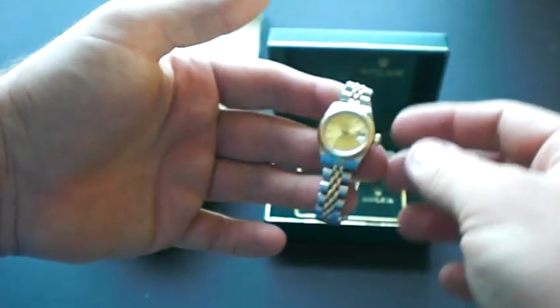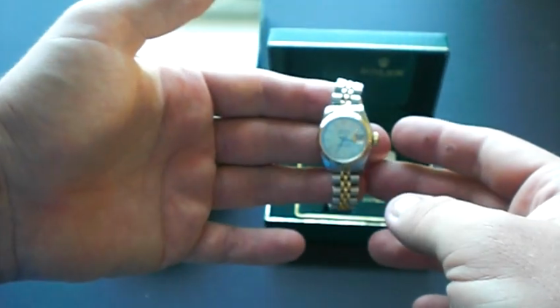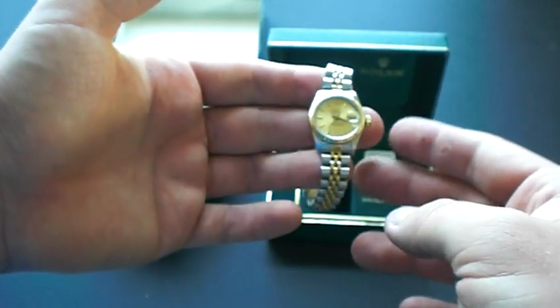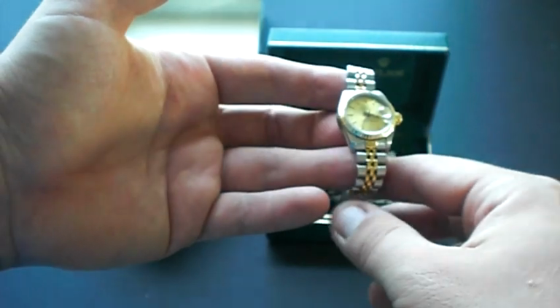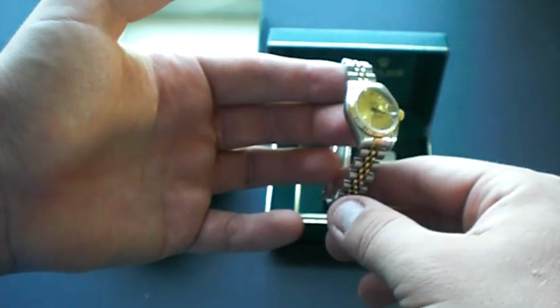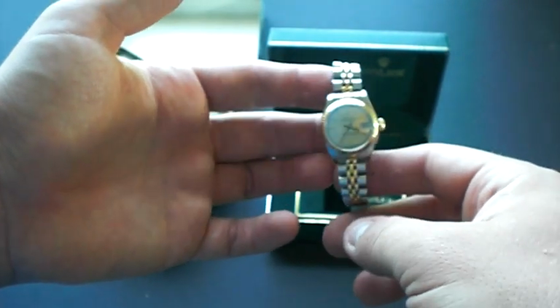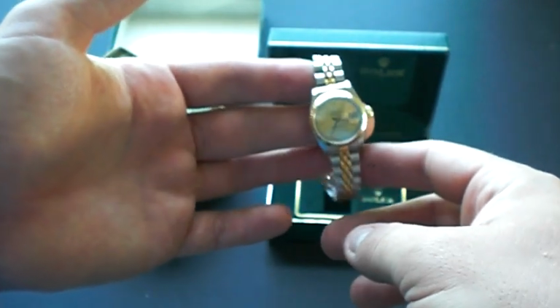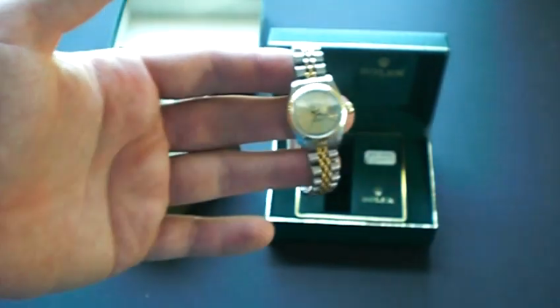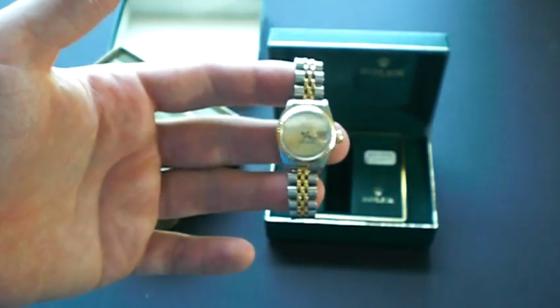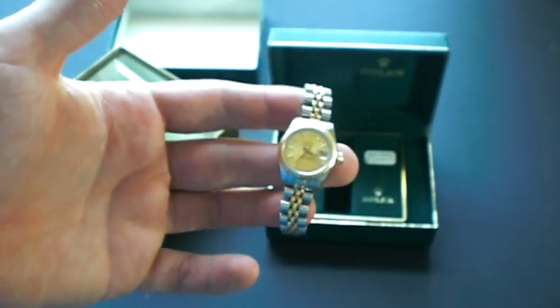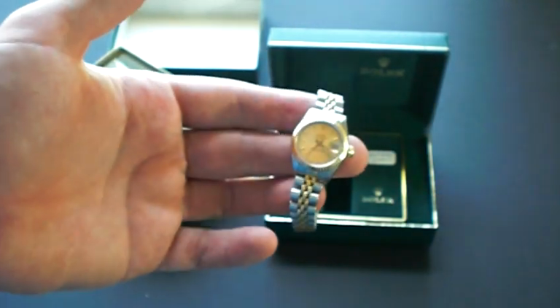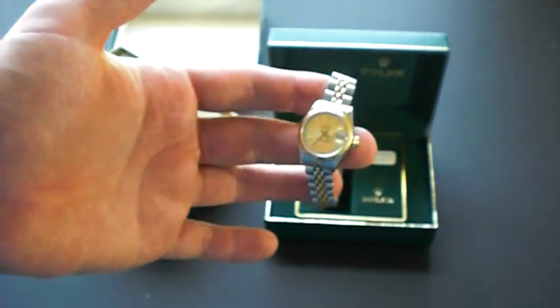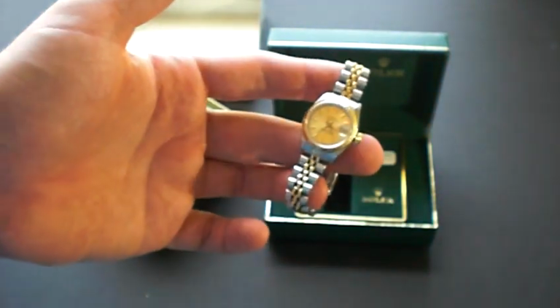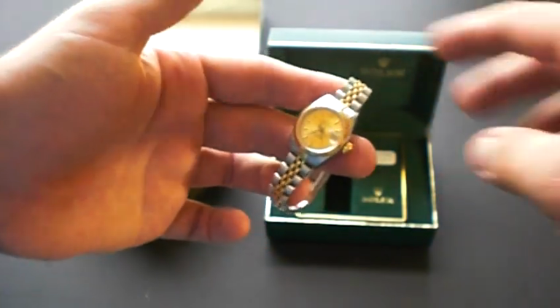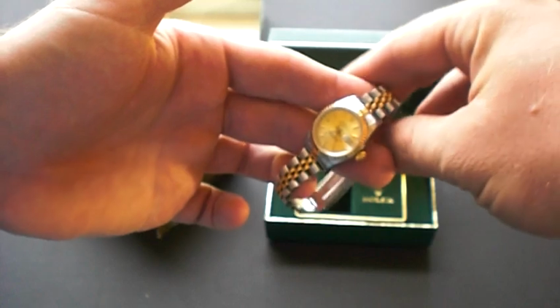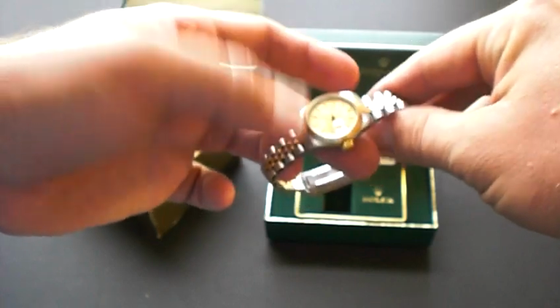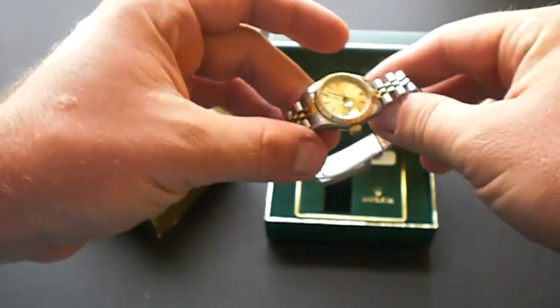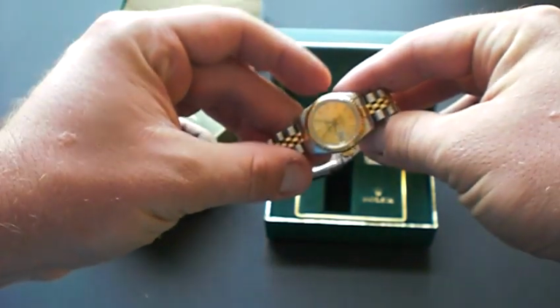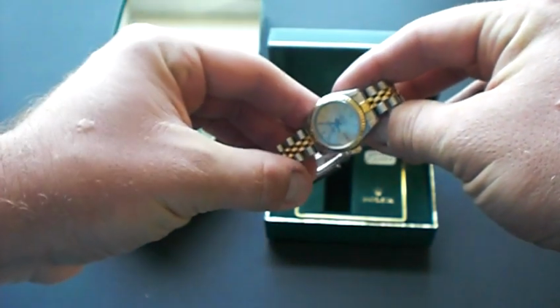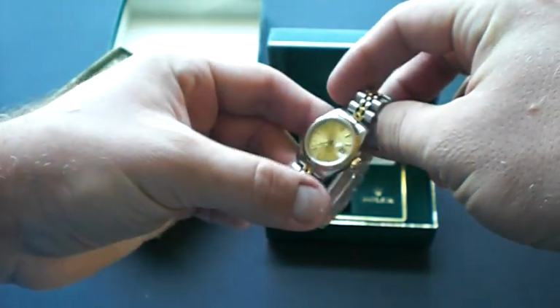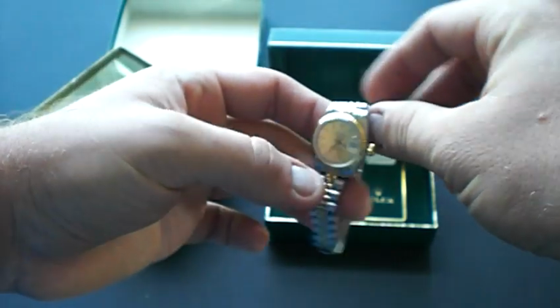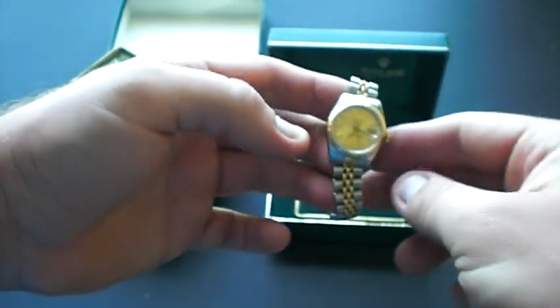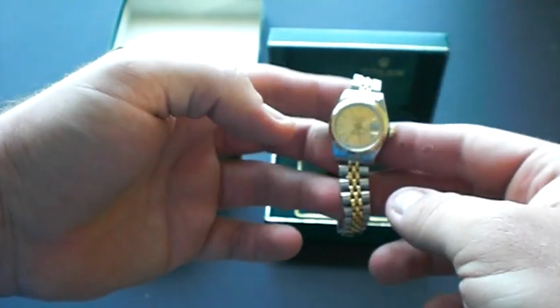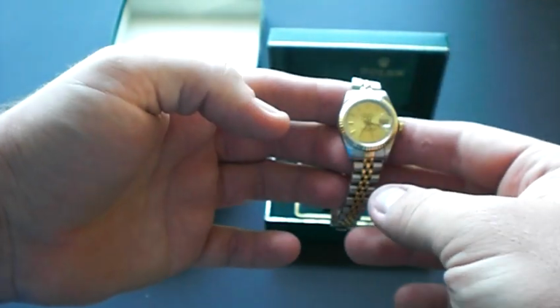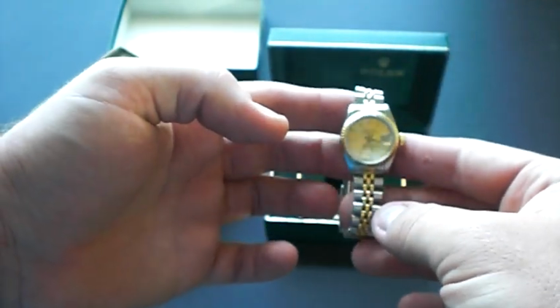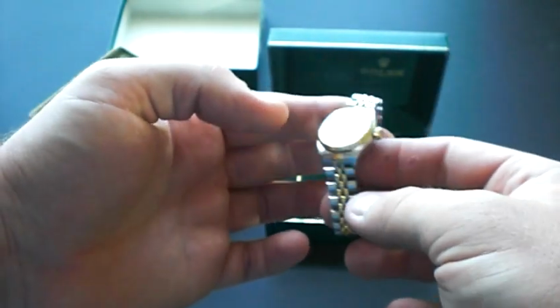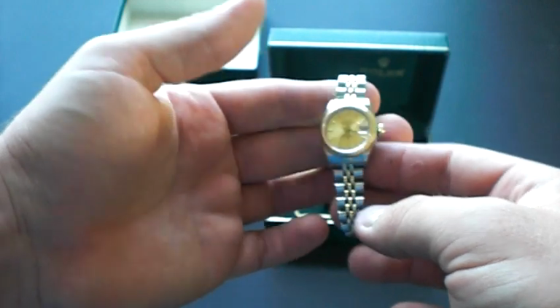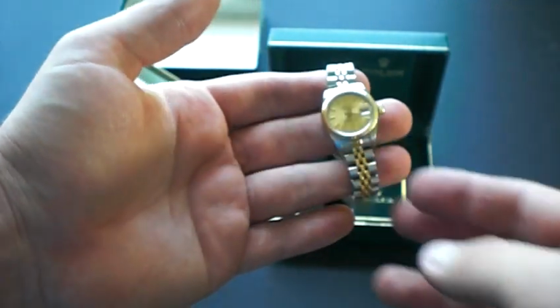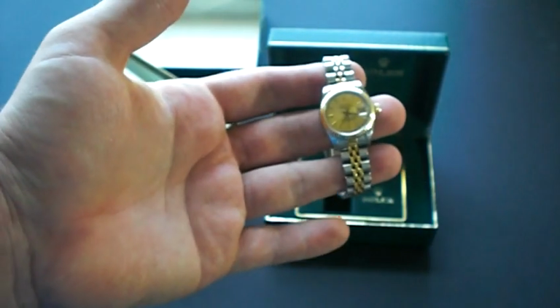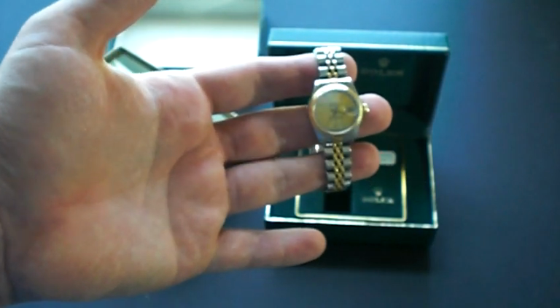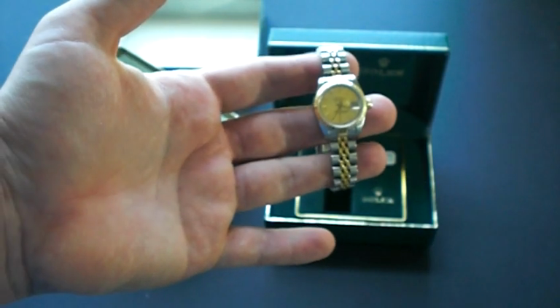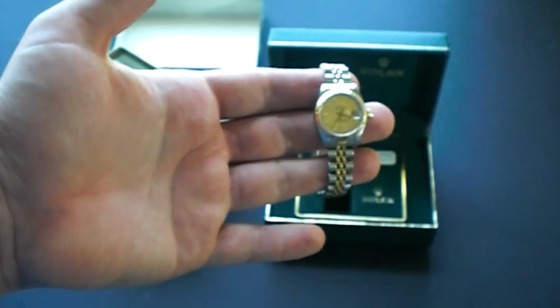It looks like this watch will fit approximately at least a 6.5 inch wrist, so that will be fine for most ladies. If you do need extra links, contact us — we do have extra links available for additional cost.